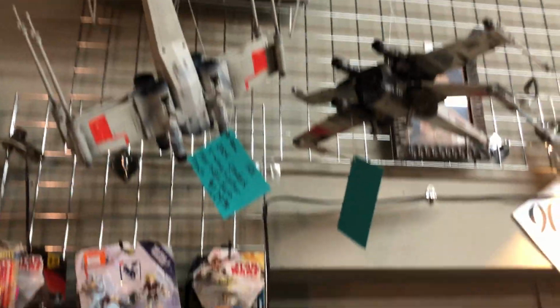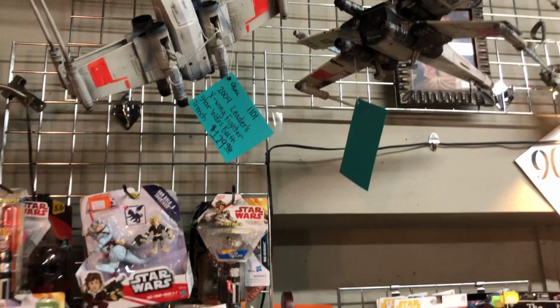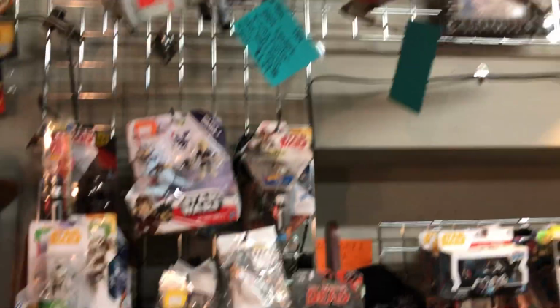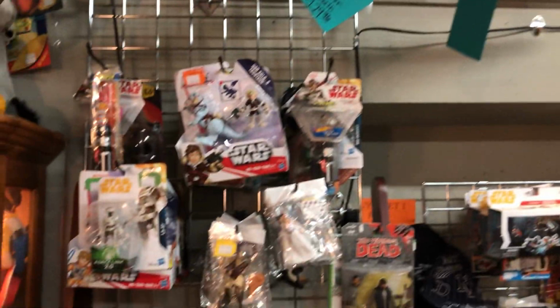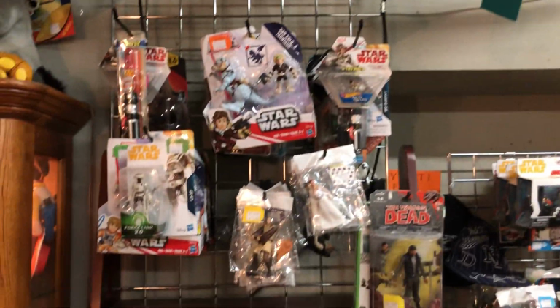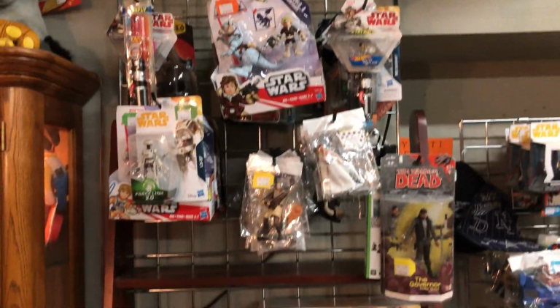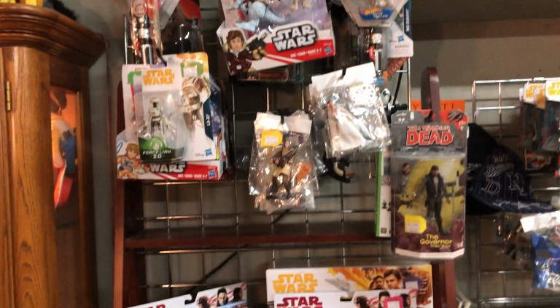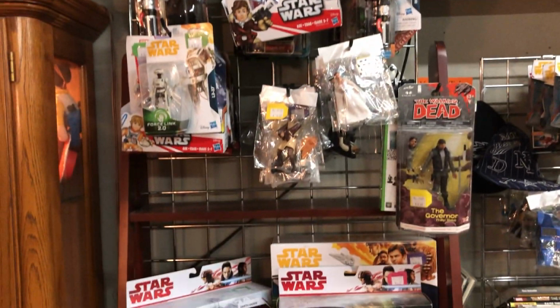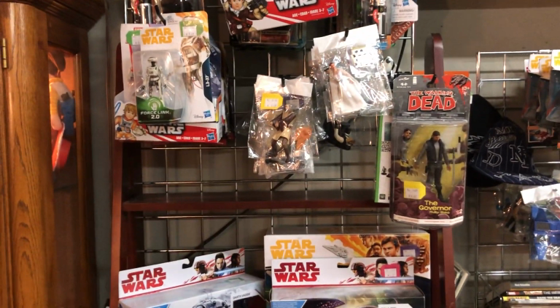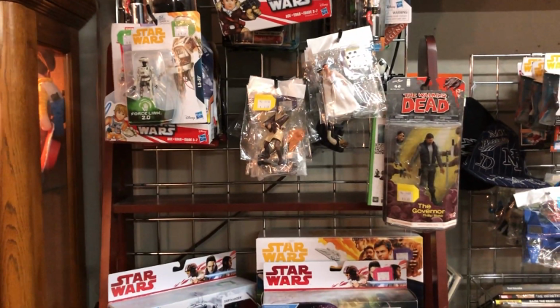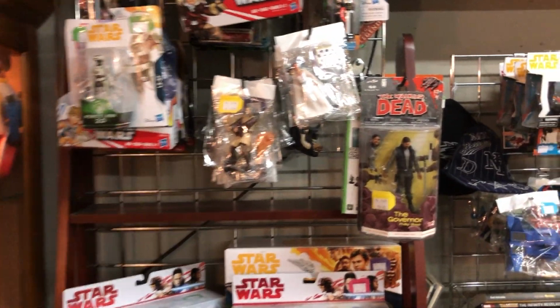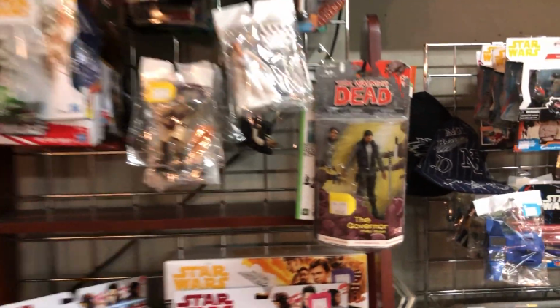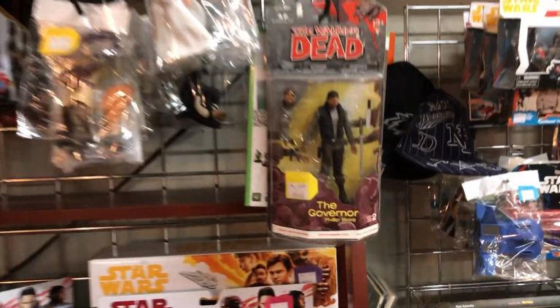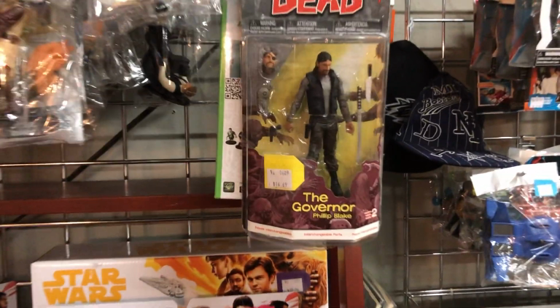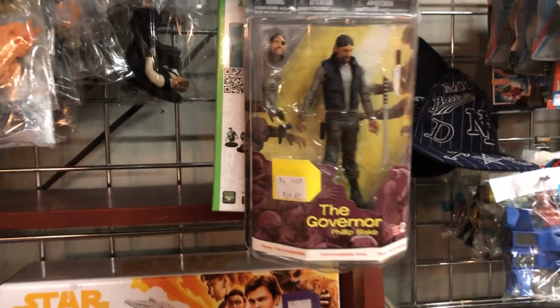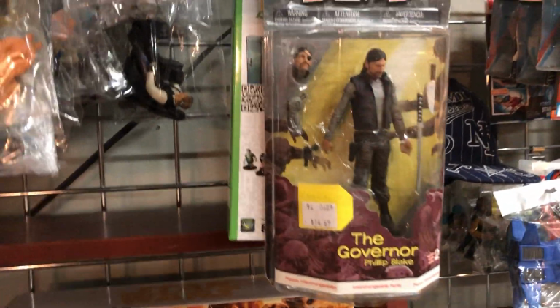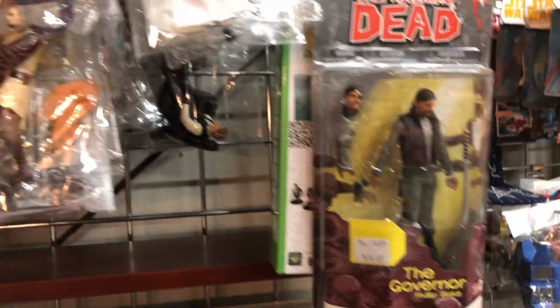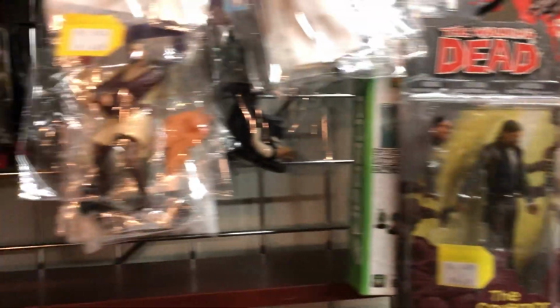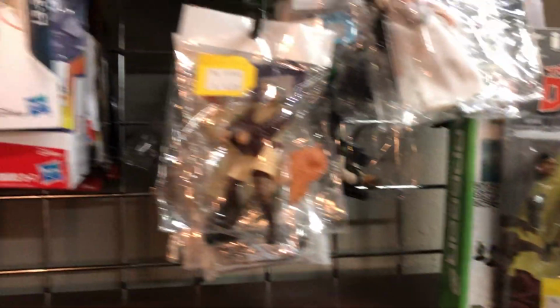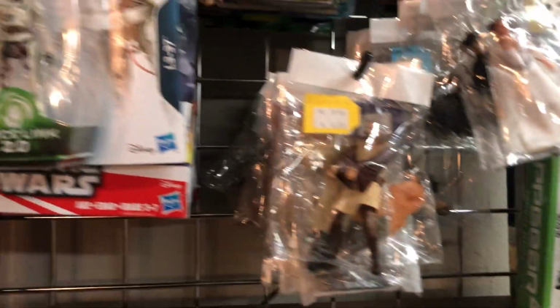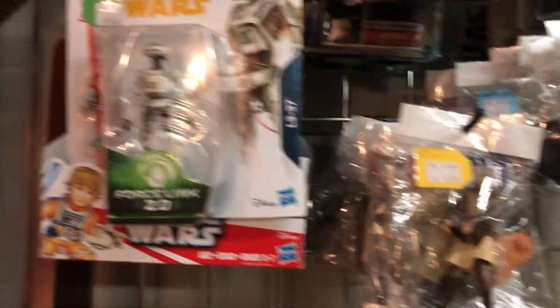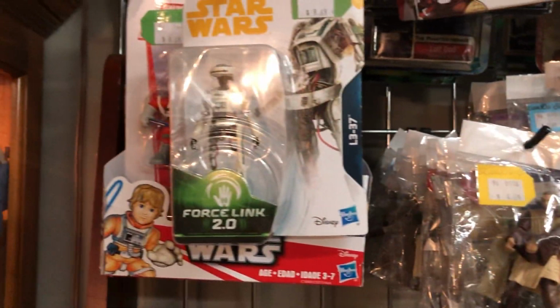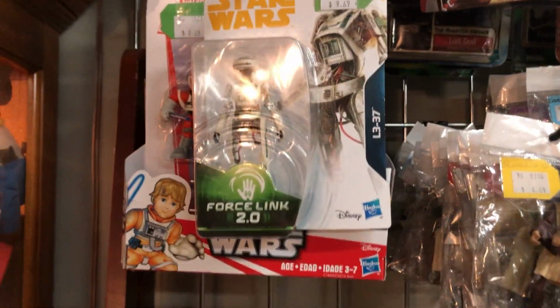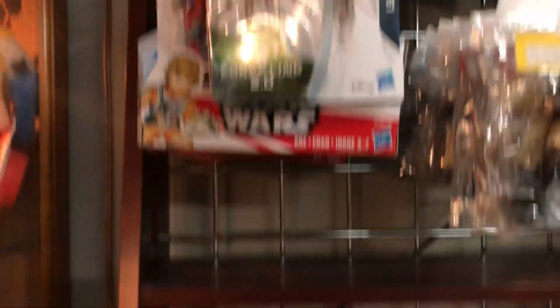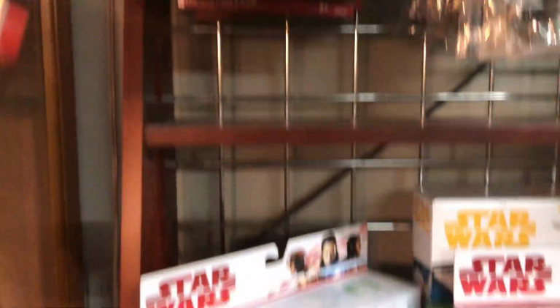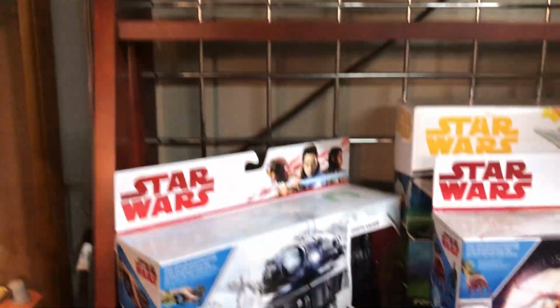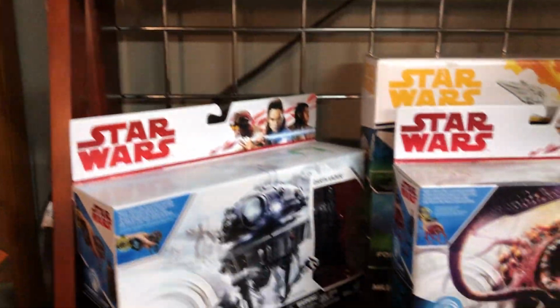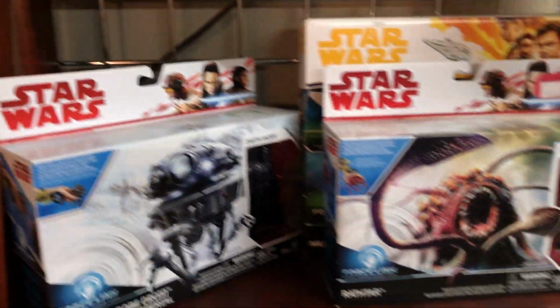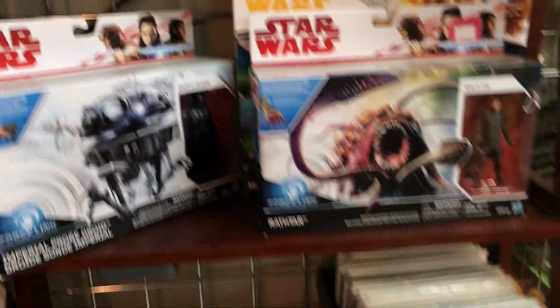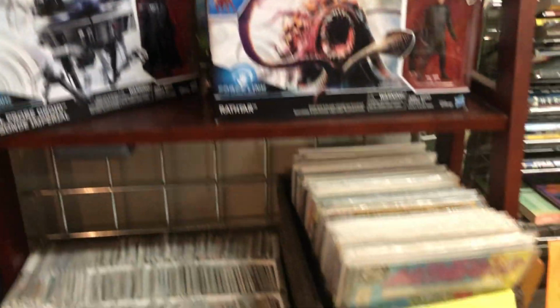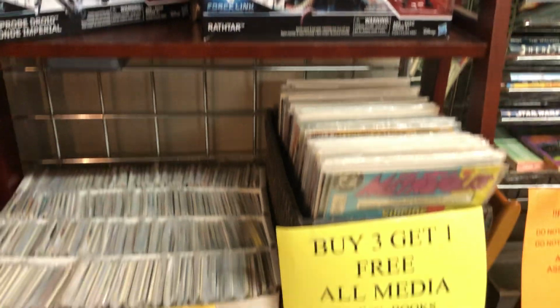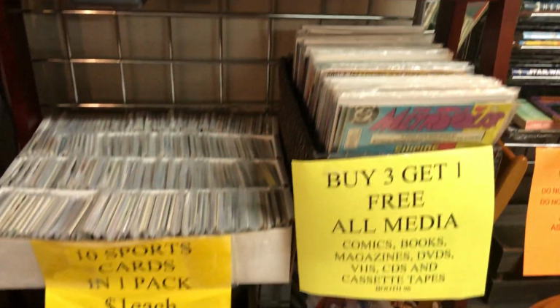We have some Star Wars collectibles. Walking Dead — I love the Walking Dead. The new show's on; the second one's on tonight.